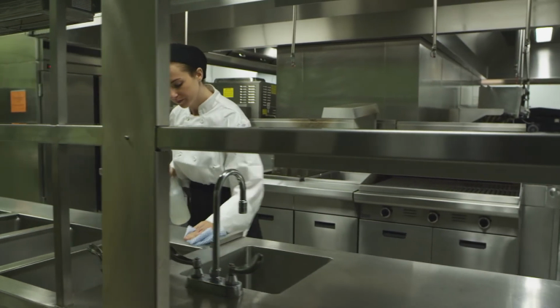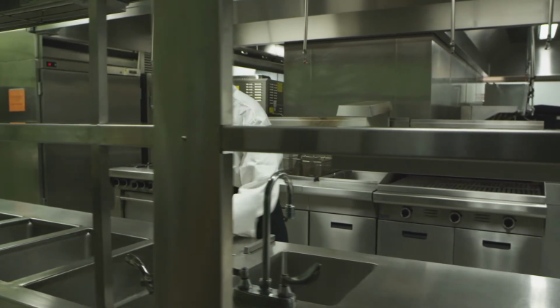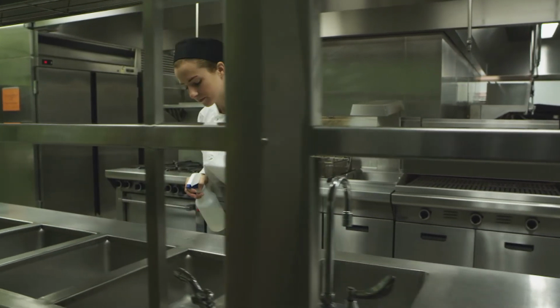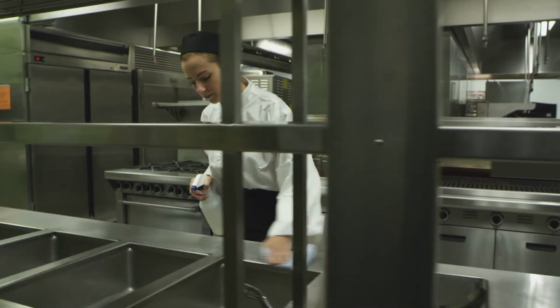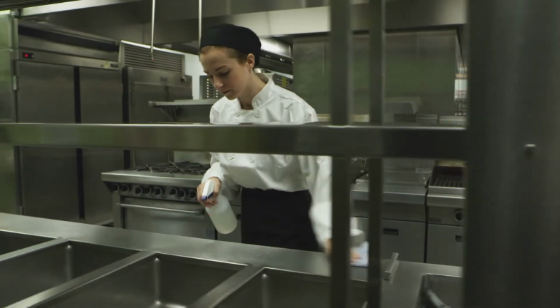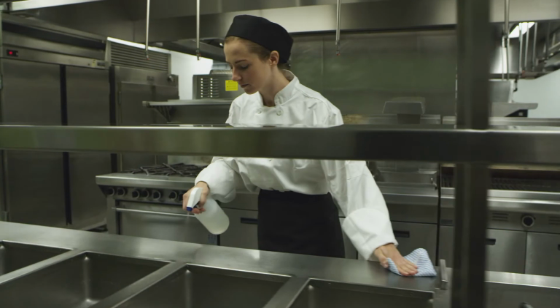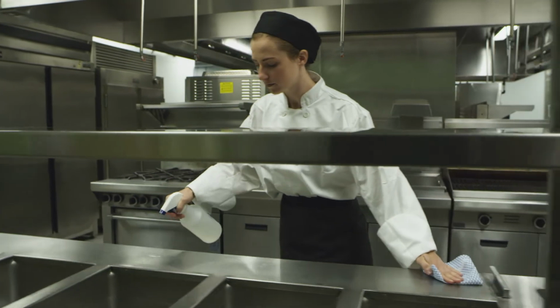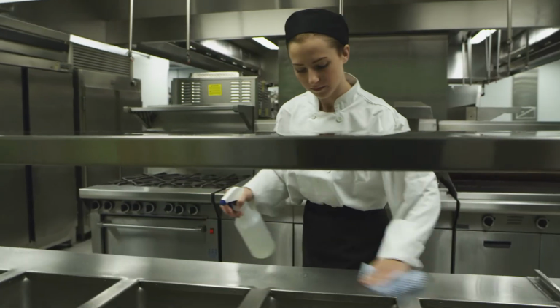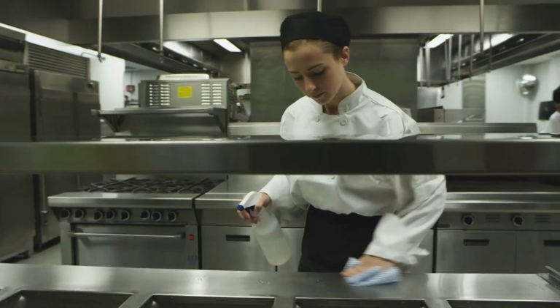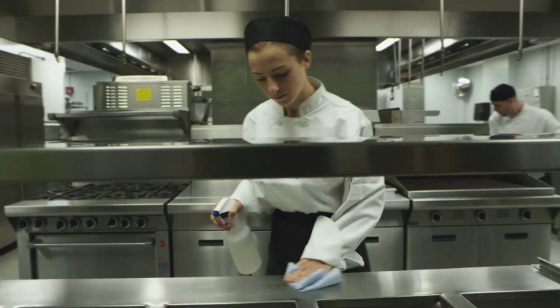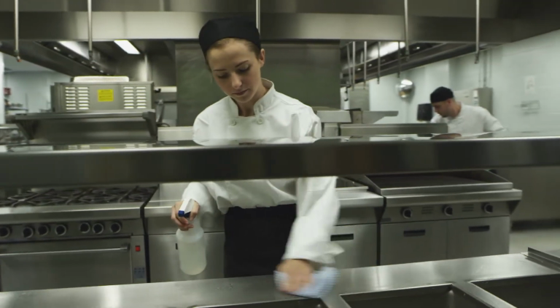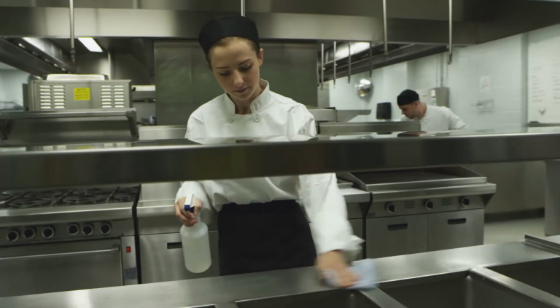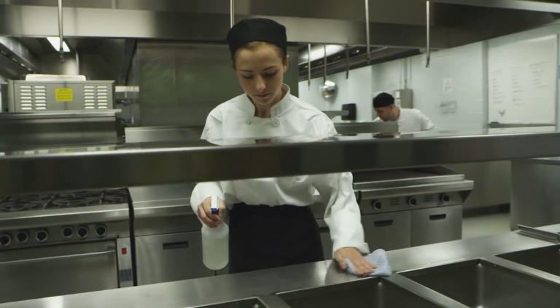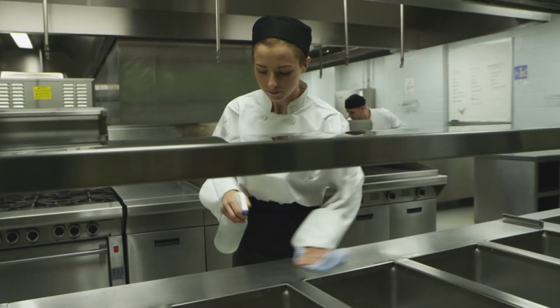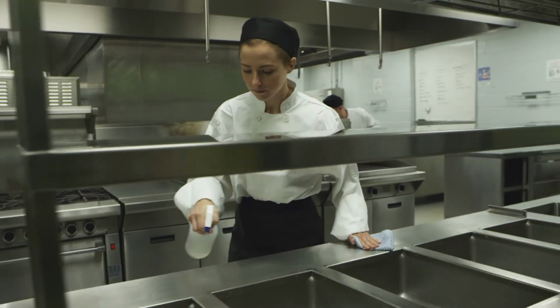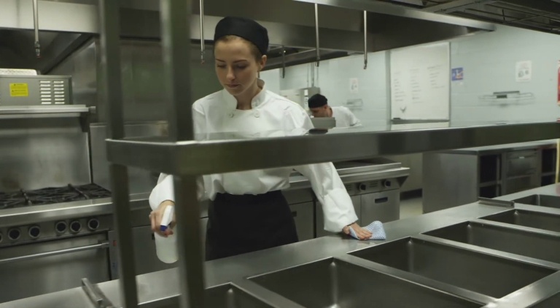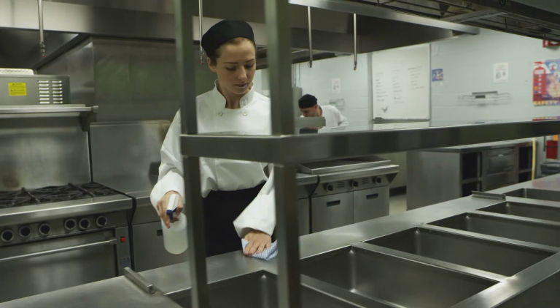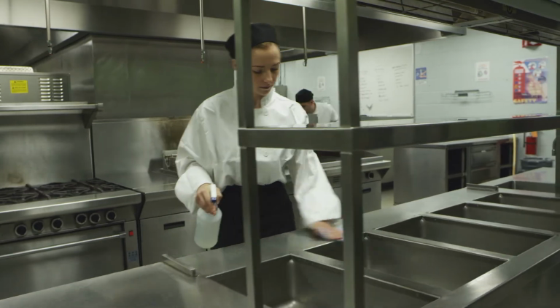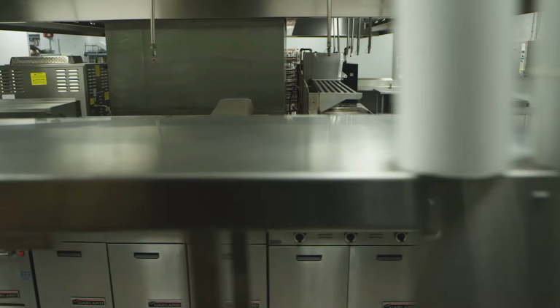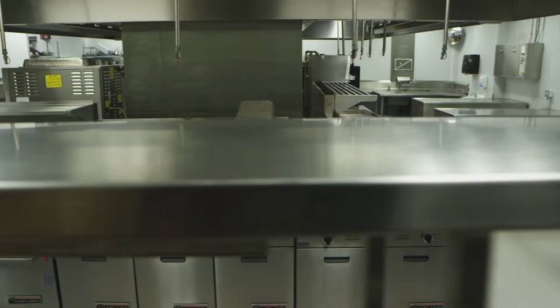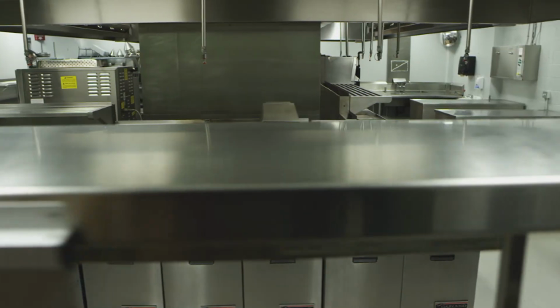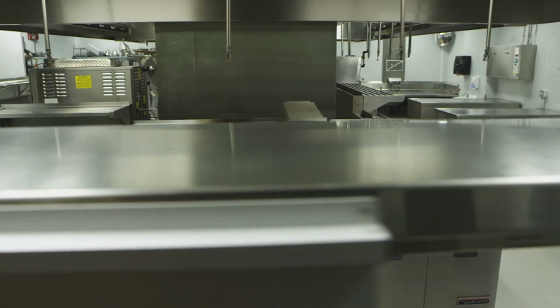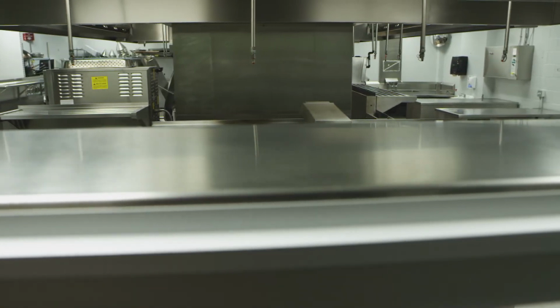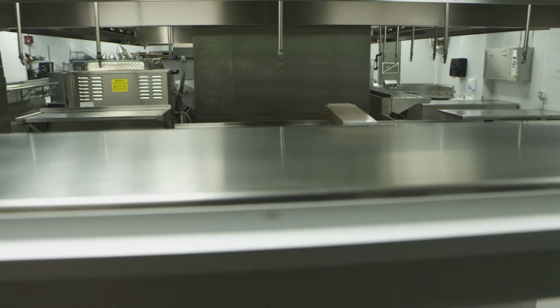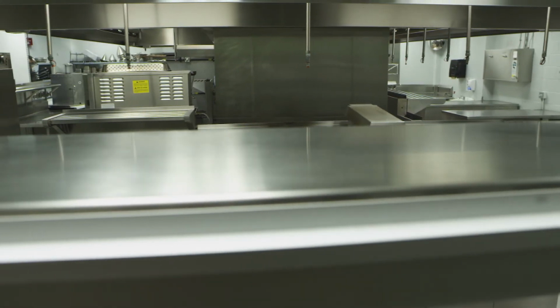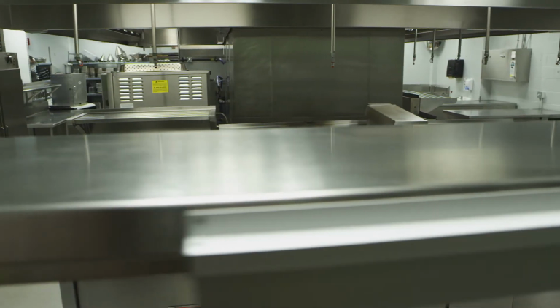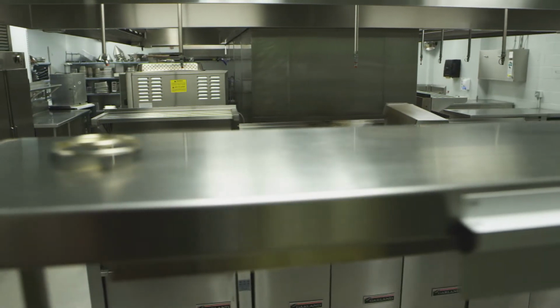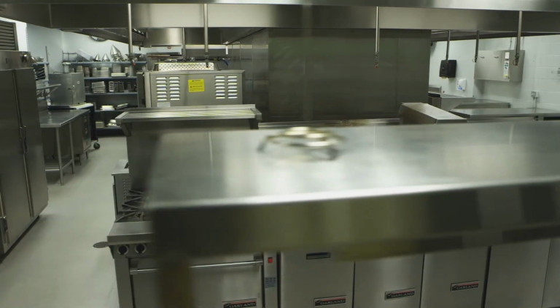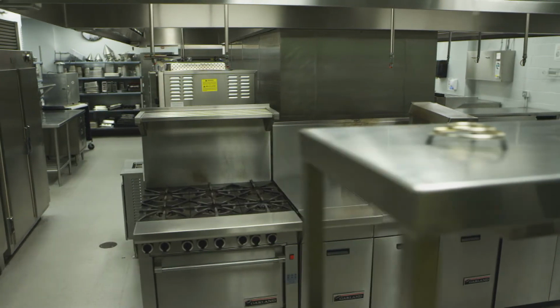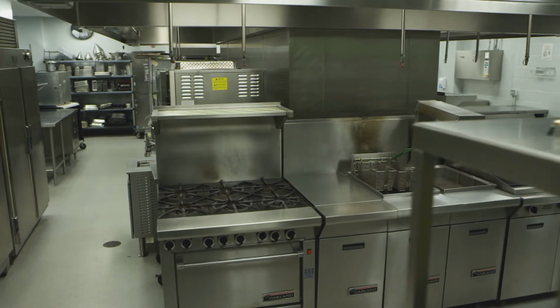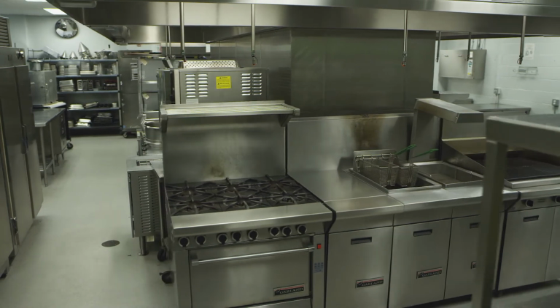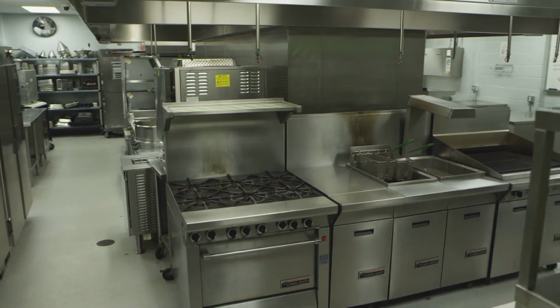Spray surfaces with a disinfecting solution before you begin to prep food. Allow appropriate time for surfaces to air dry. It's important to wash, rinse, and sanitize food contact surfaces before each use.